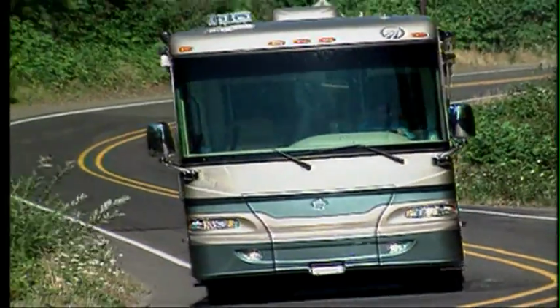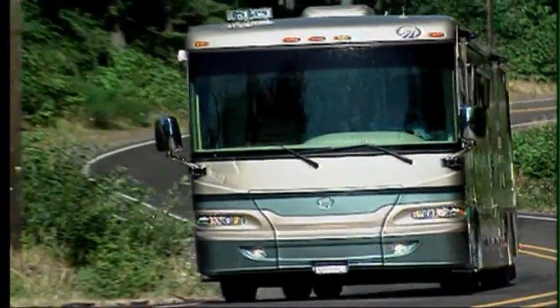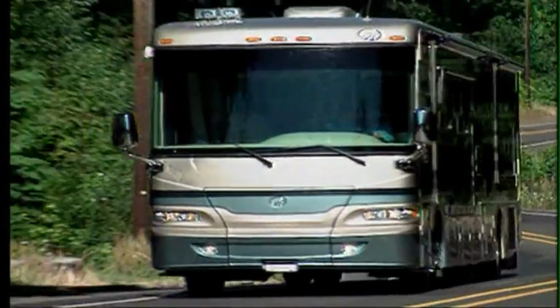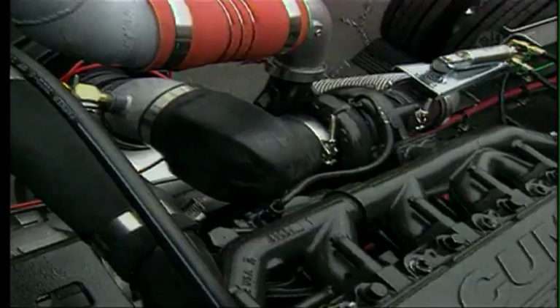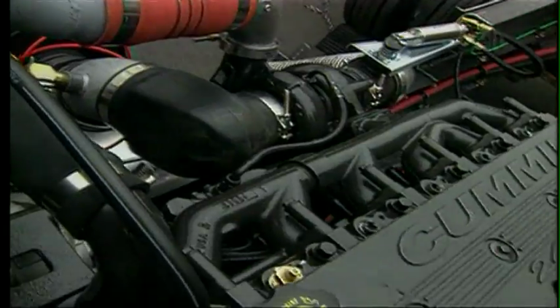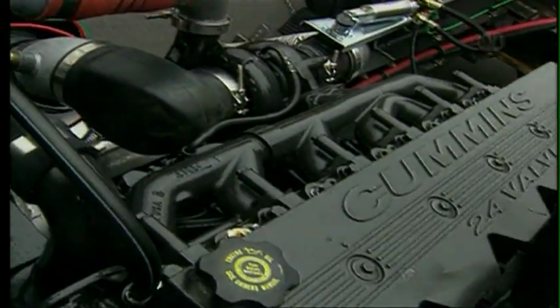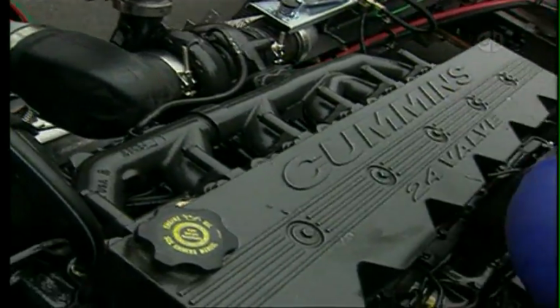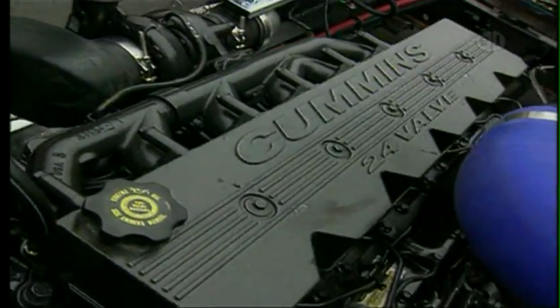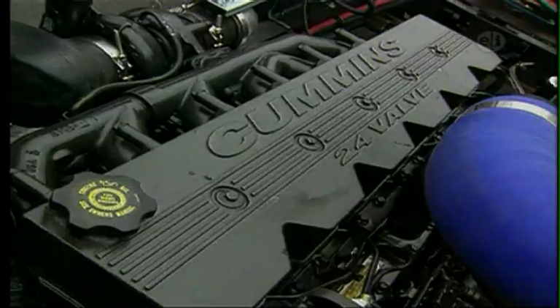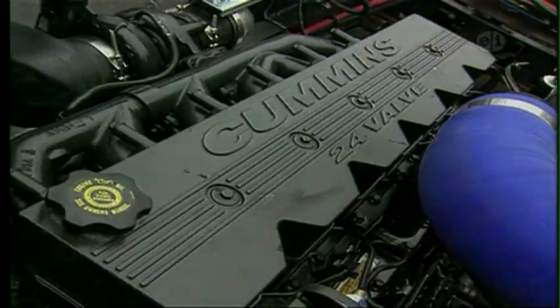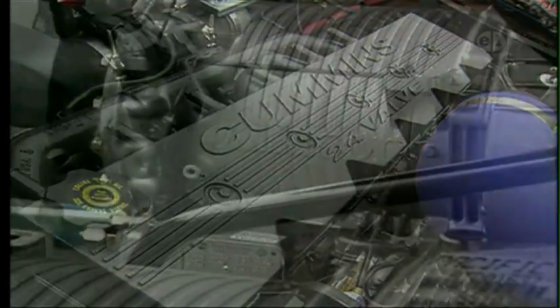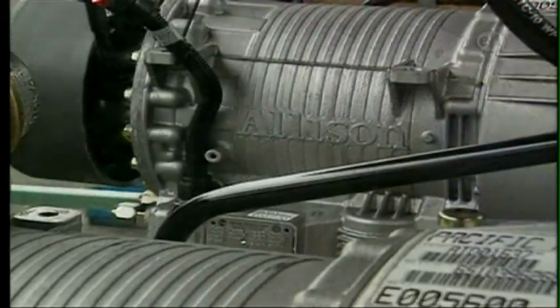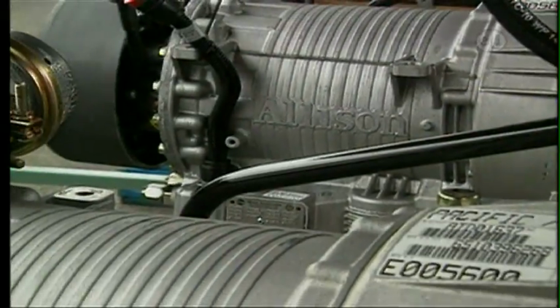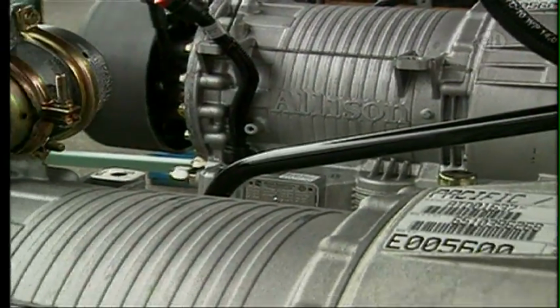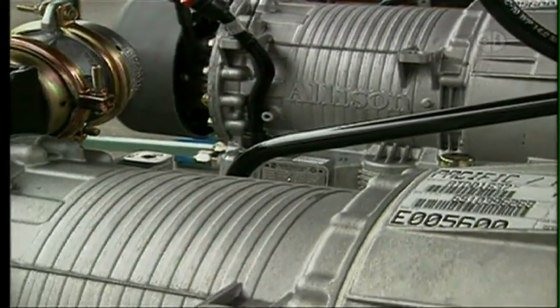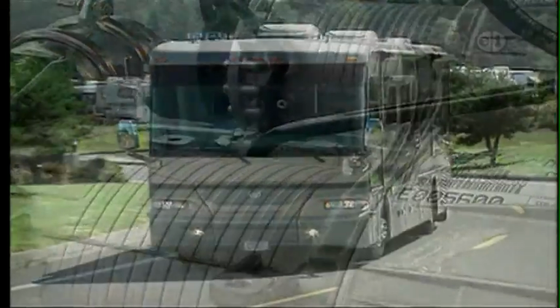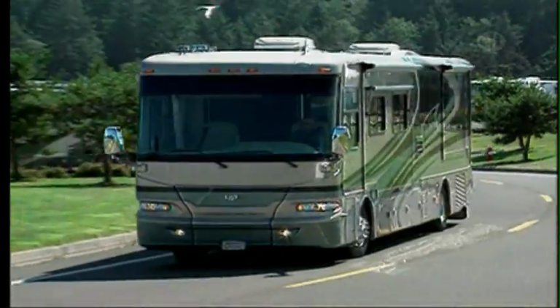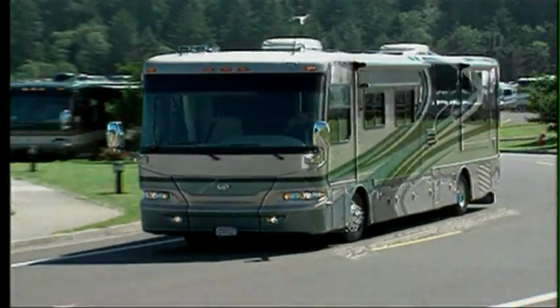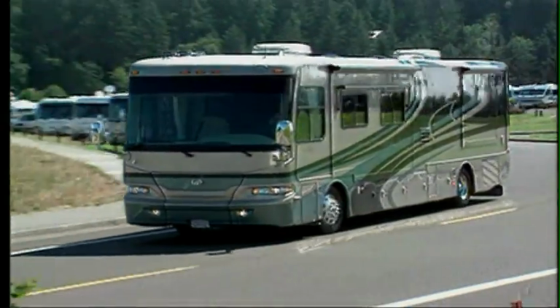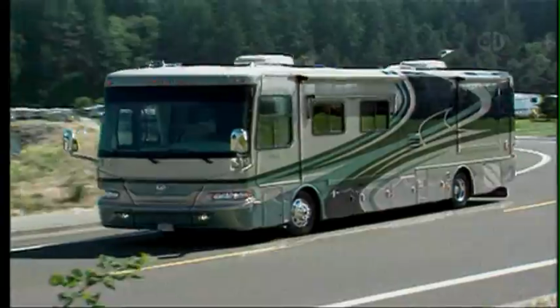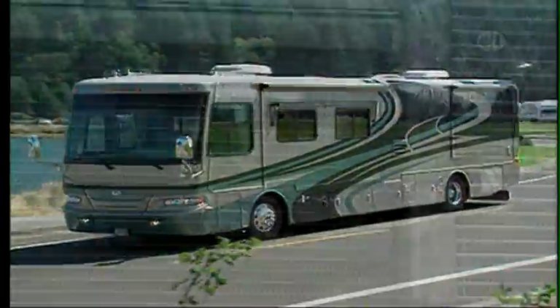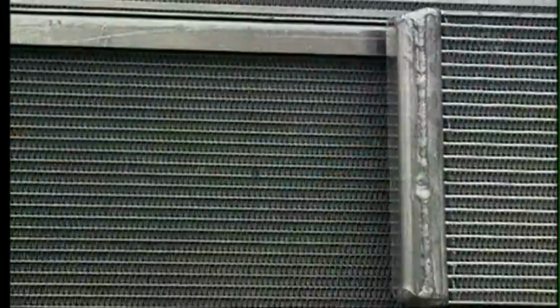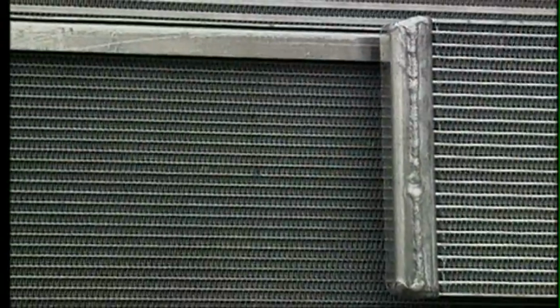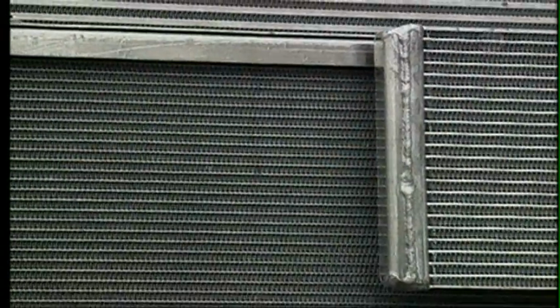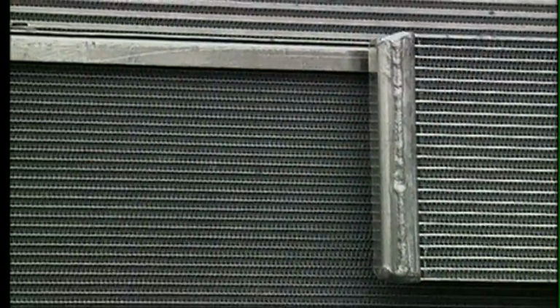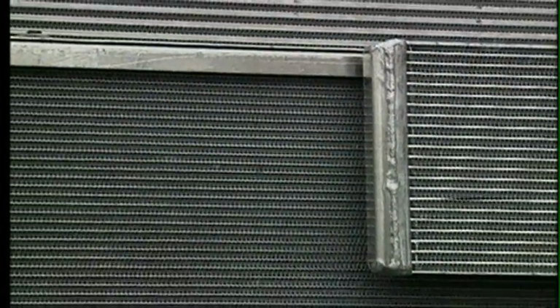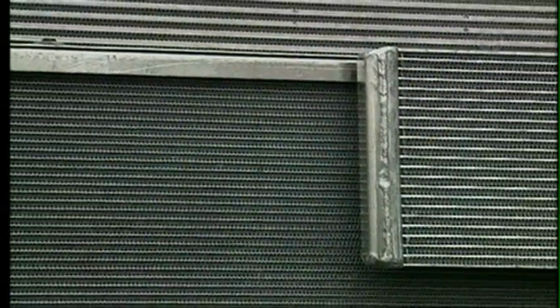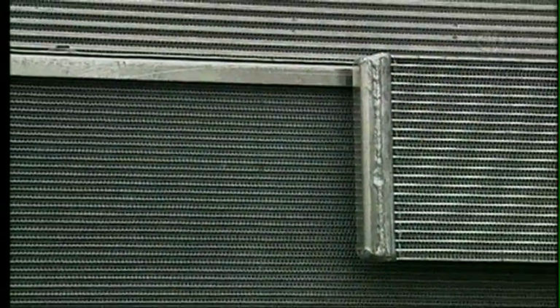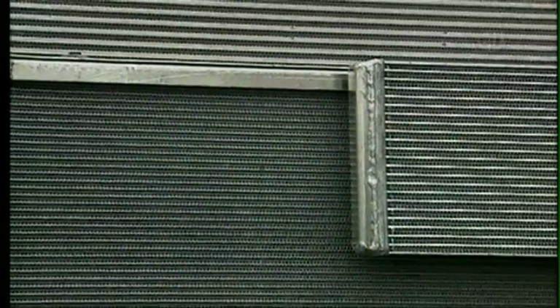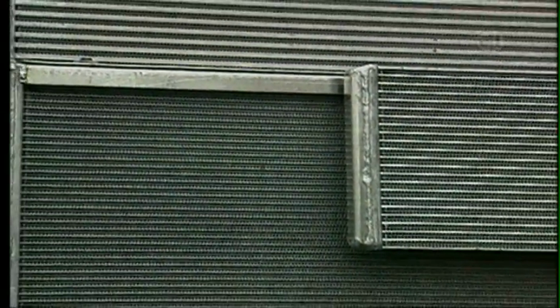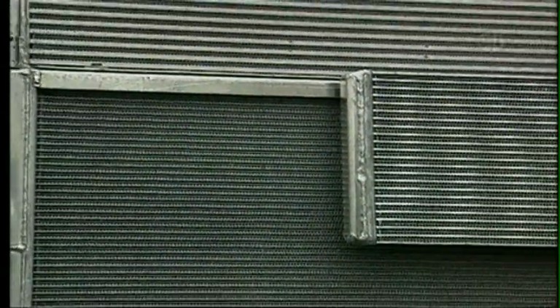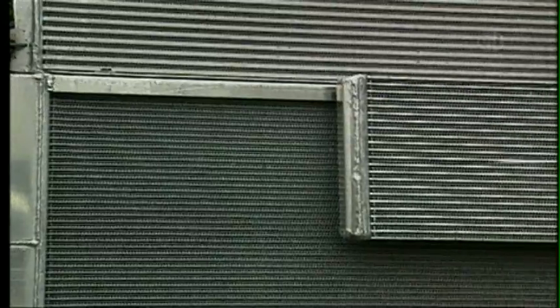Pushing the Camelot down the road is a Cummins 400 horsepower turbo diesel mated to an Allison World Transmission. This powertrain also benefits from a first-class cooling system with large aluminum radiators that reduce weight and allow superior heat transfer.